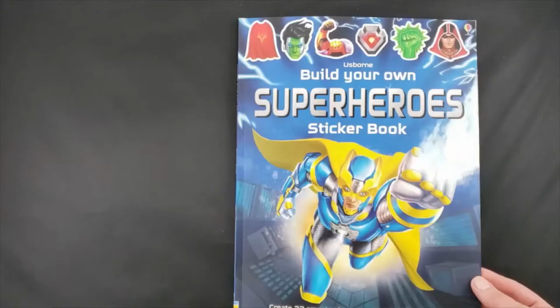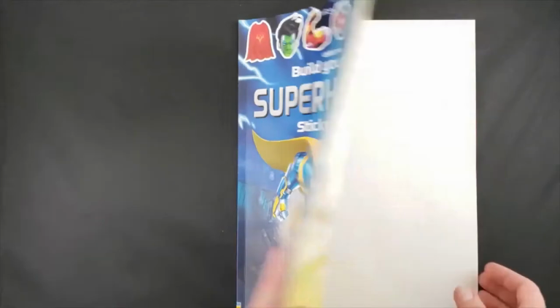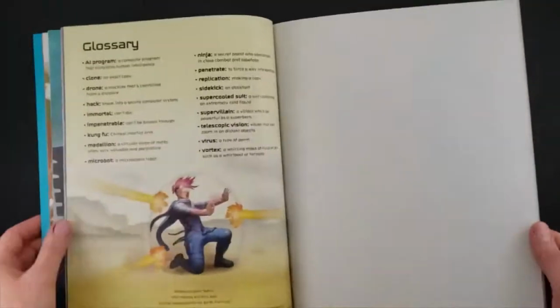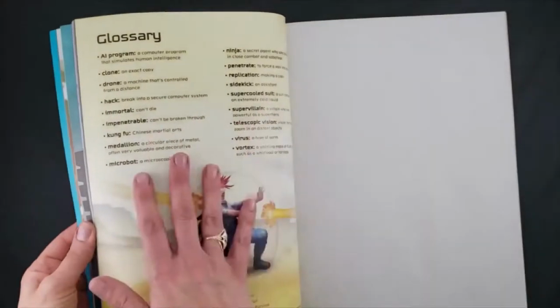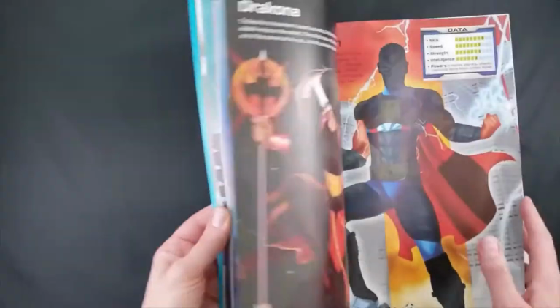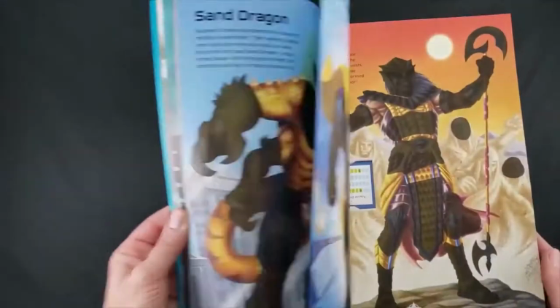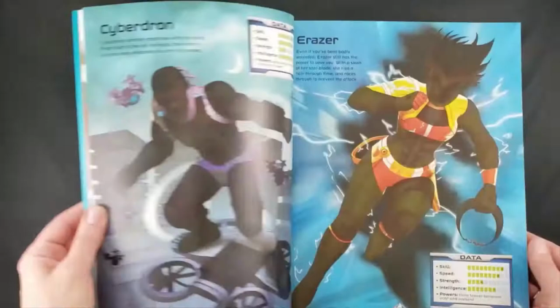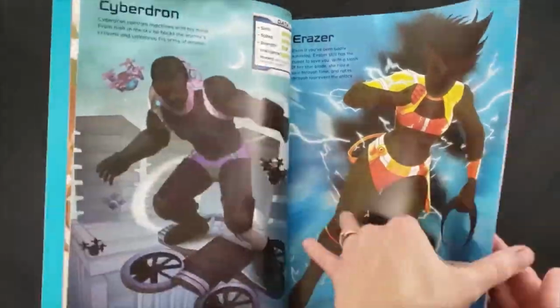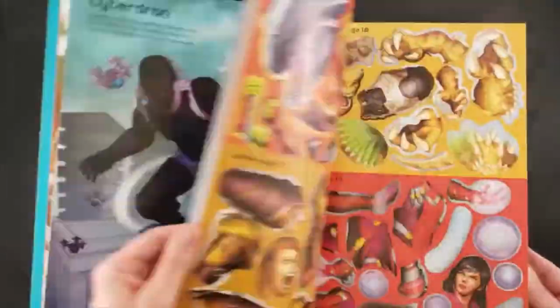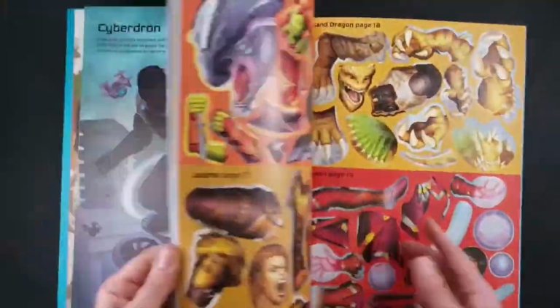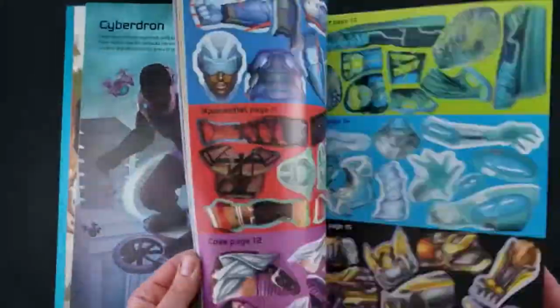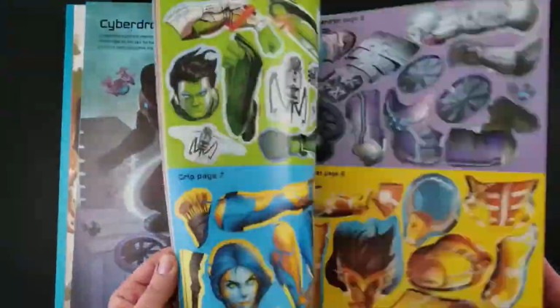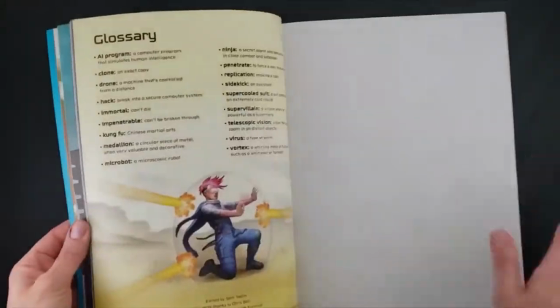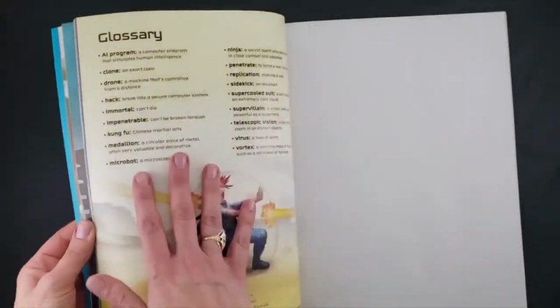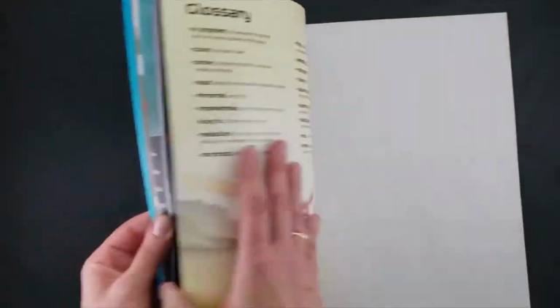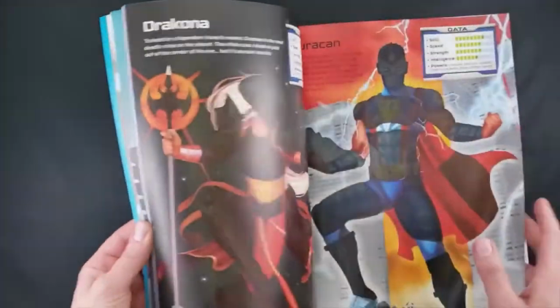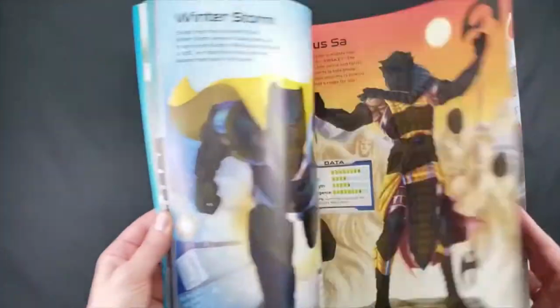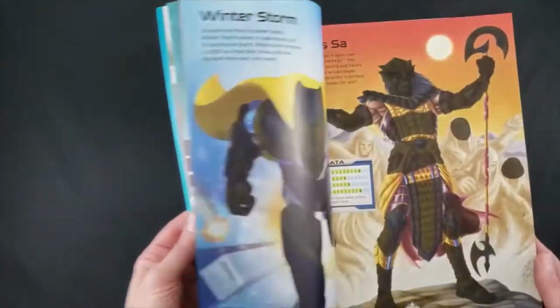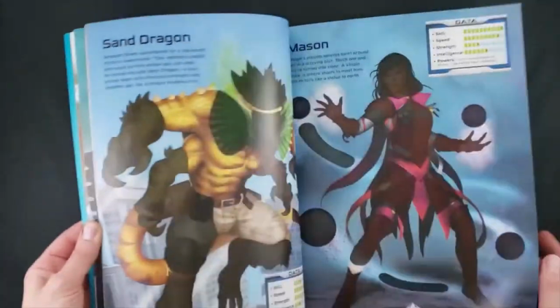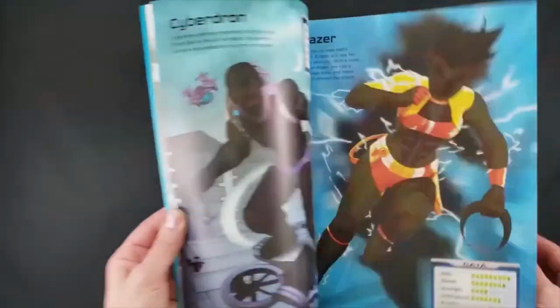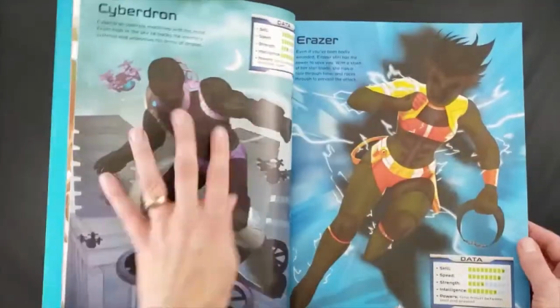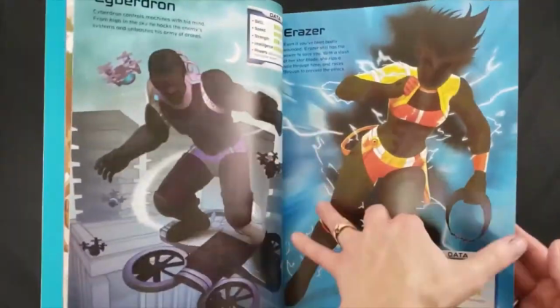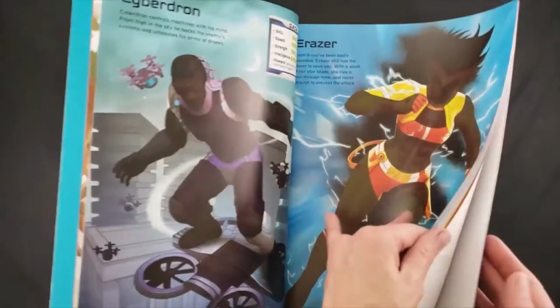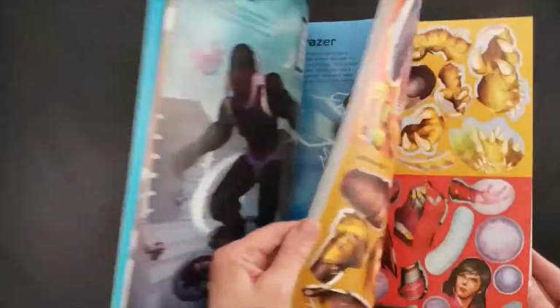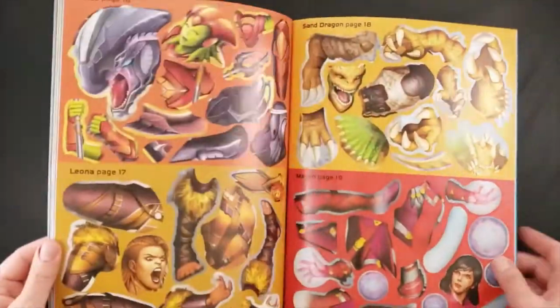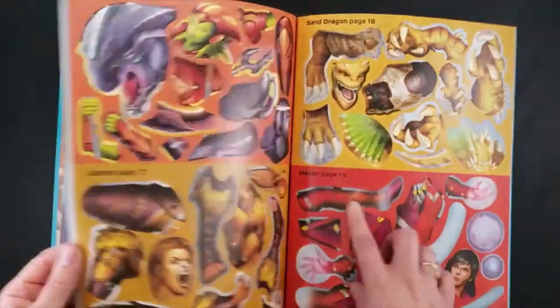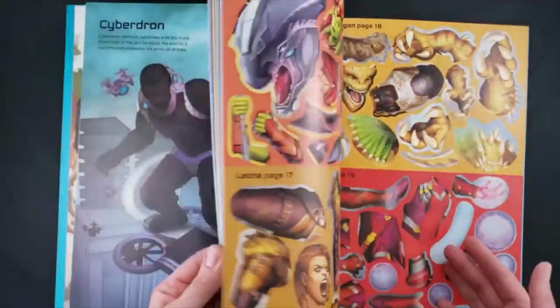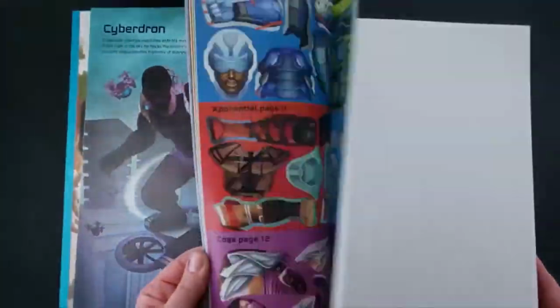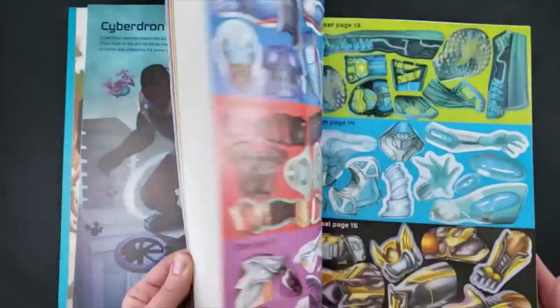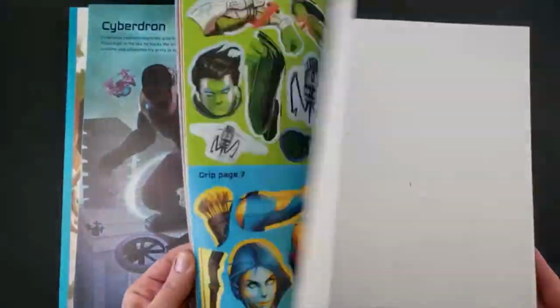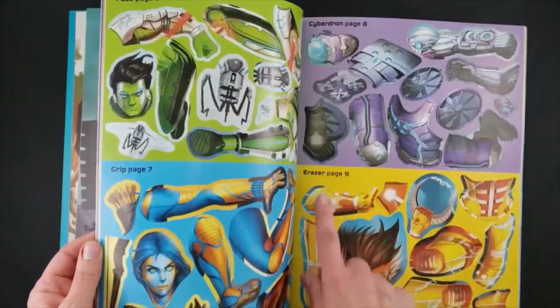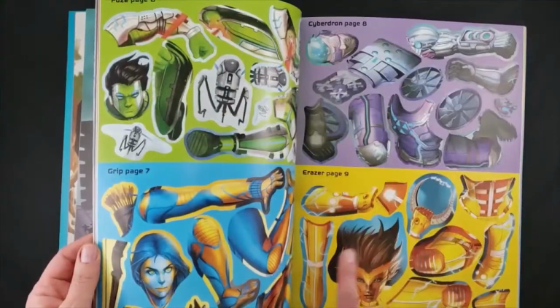Sticker books are fun and educational. In this style of sticker book, the stickers are stored in the back and you find where they go on each page — they're going to fill in pieces that are missing.